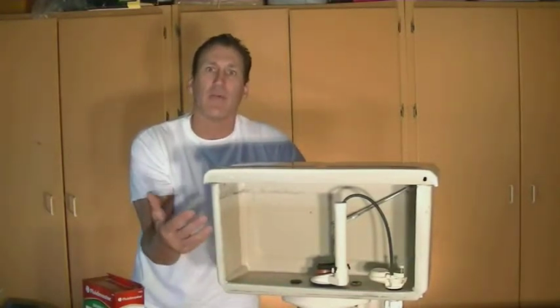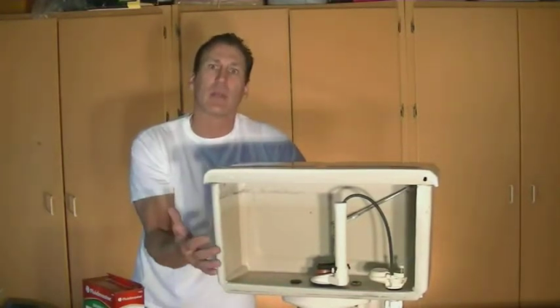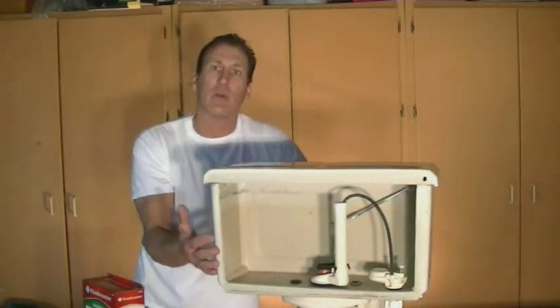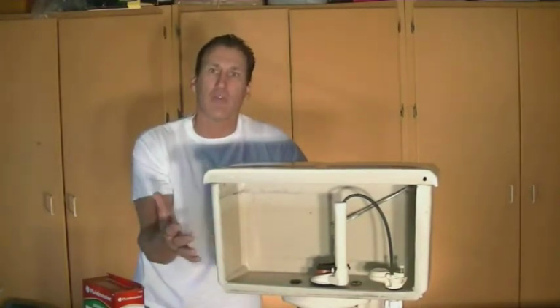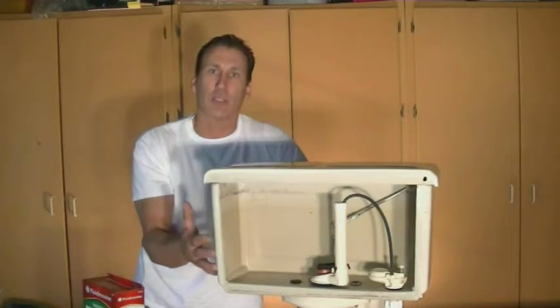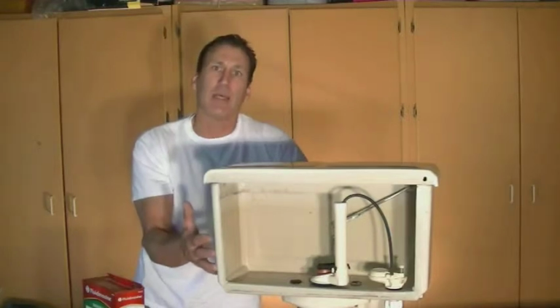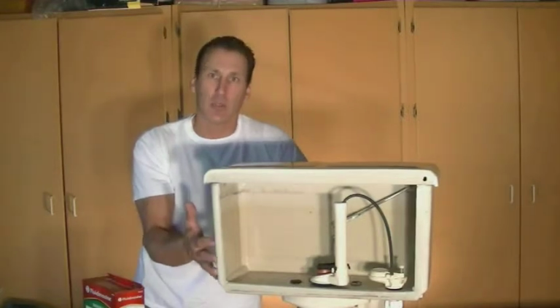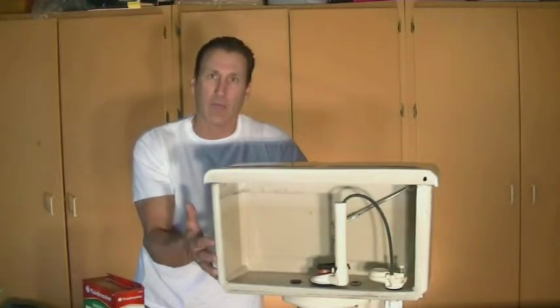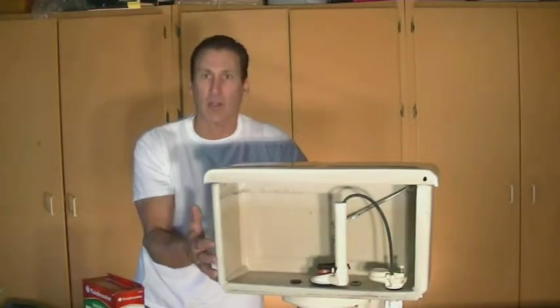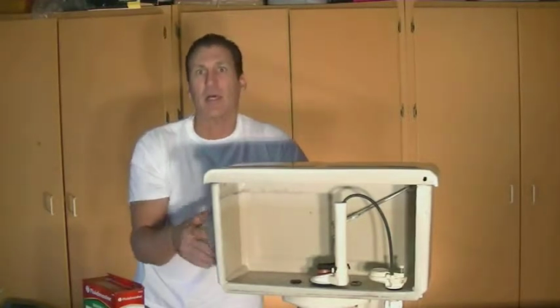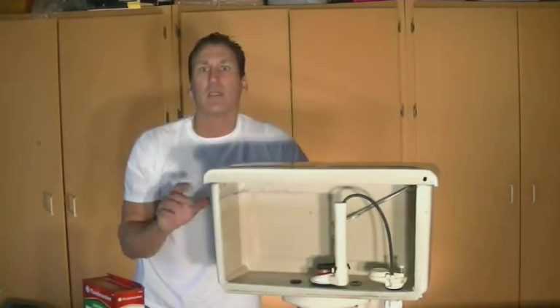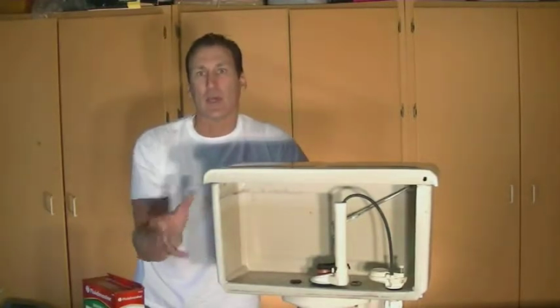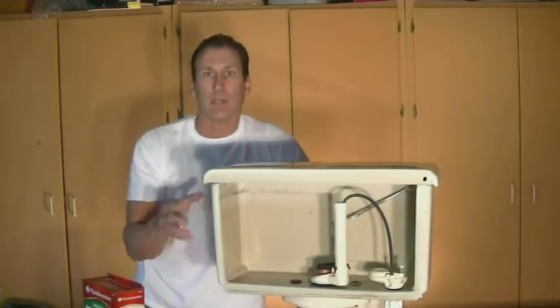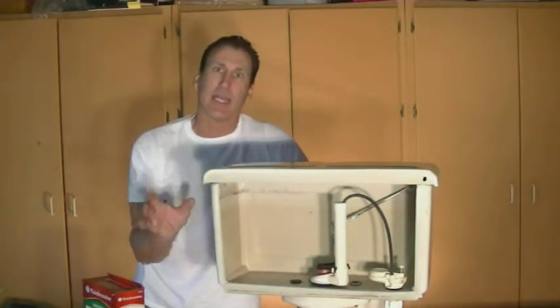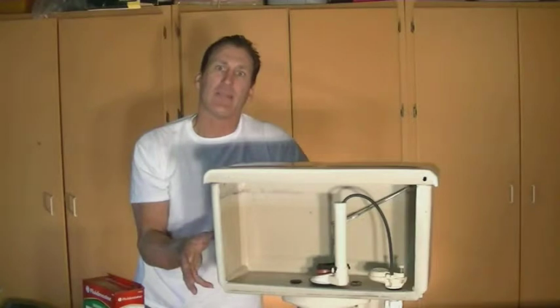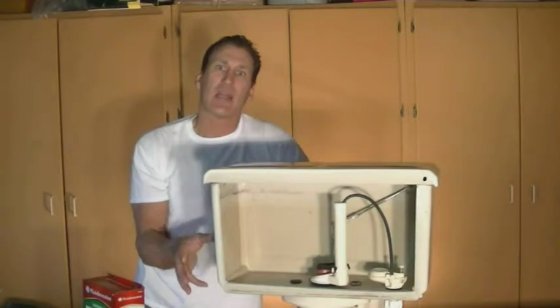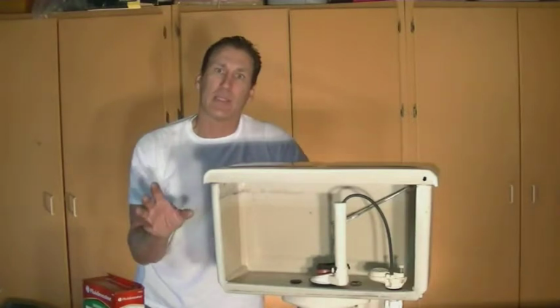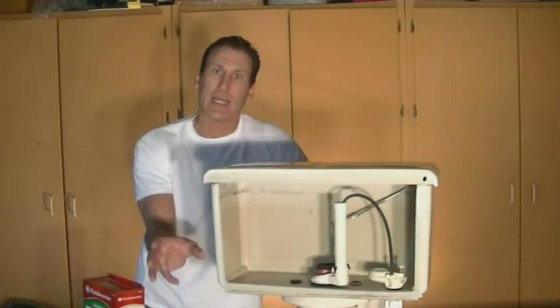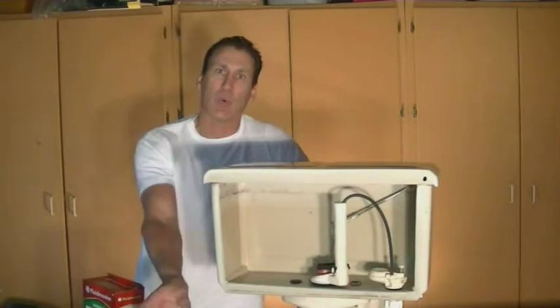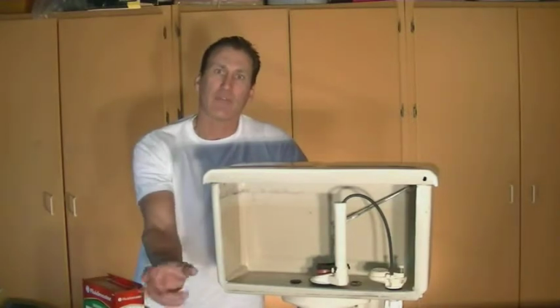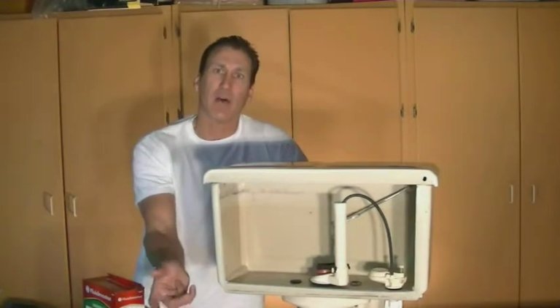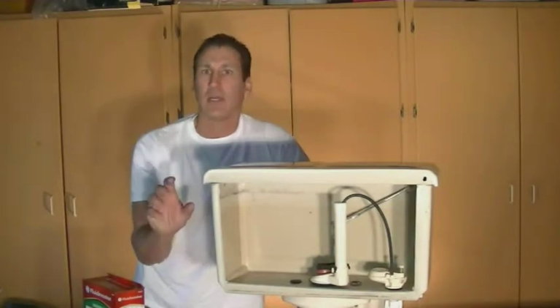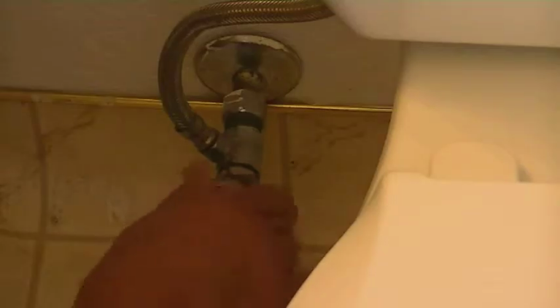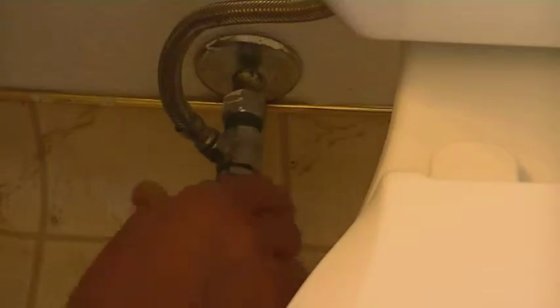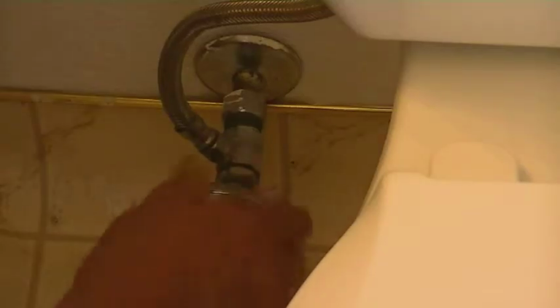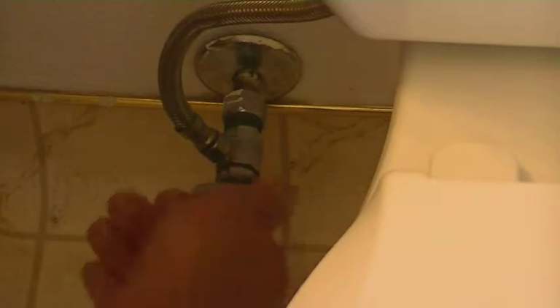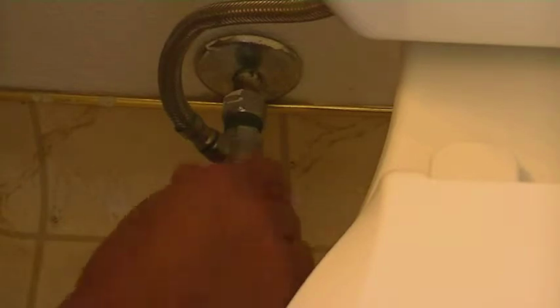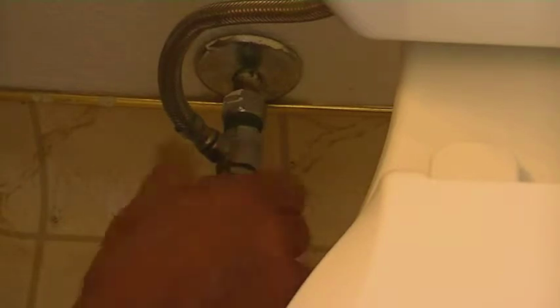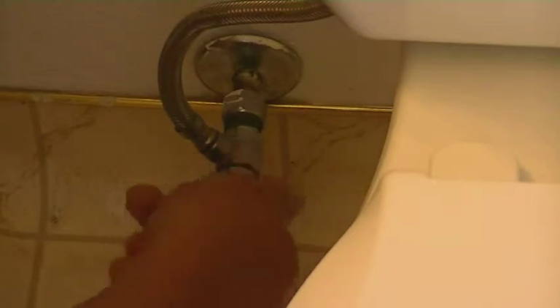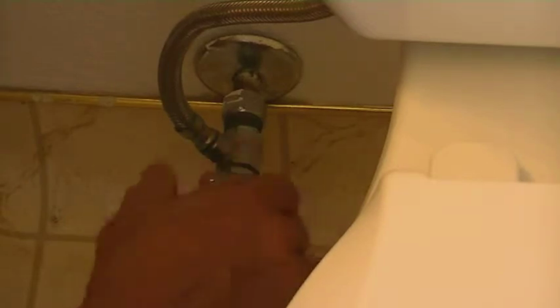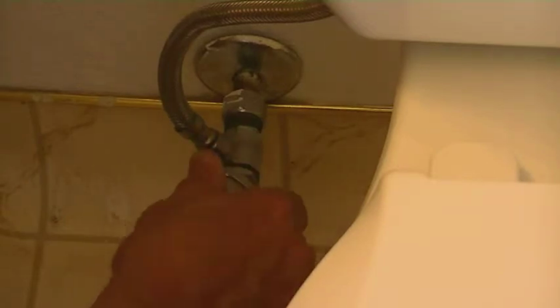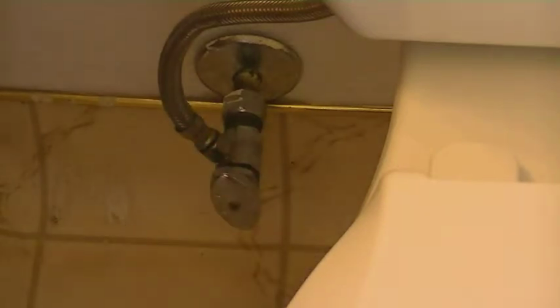The first thing we're going to want to do is turn off the water supply to the toilet before we get started. Go down to the left-hand side of your toilet. Typically down there you're going to want to turn off the valve — turn it clockwise and that'll shut it off. Then we're going to show you how to take everything apart on the toilet.